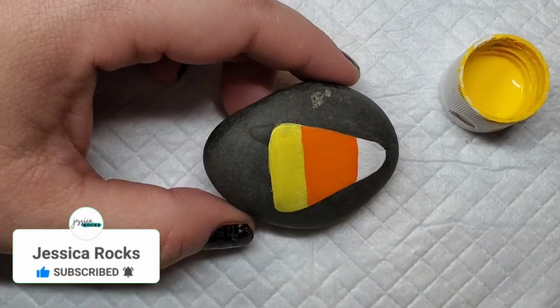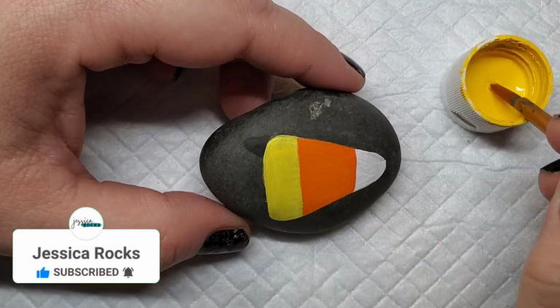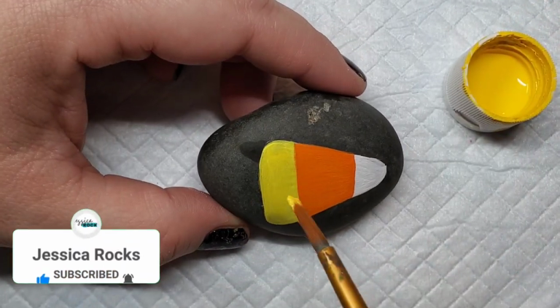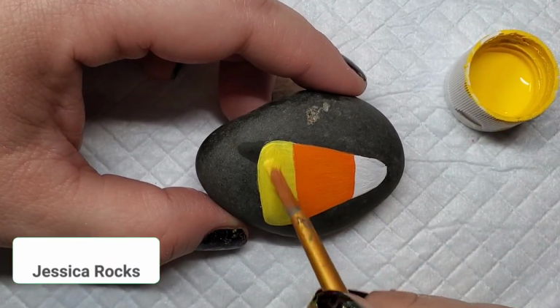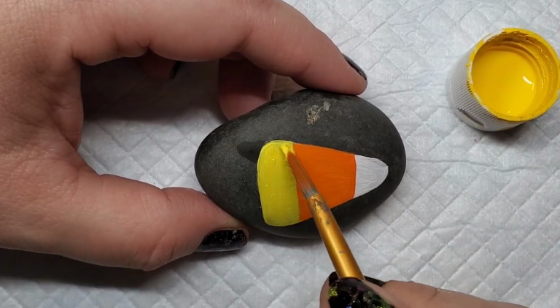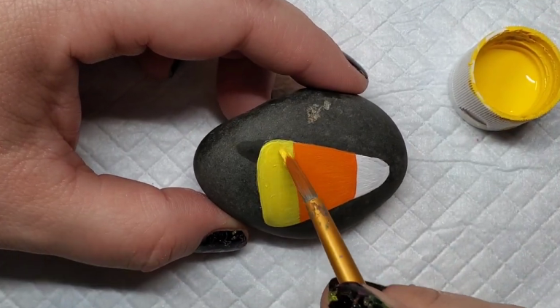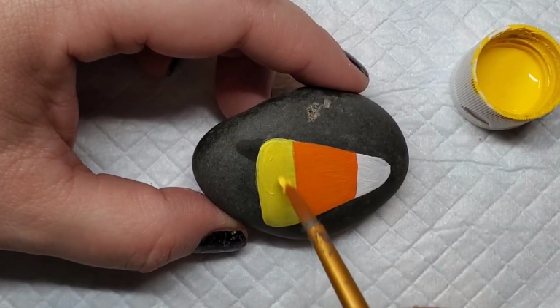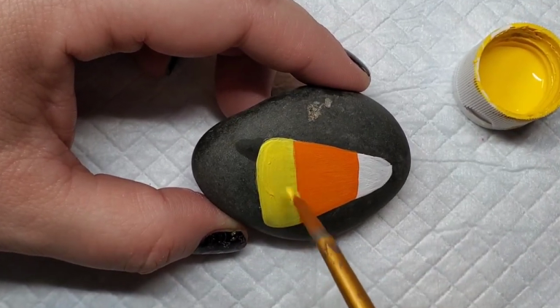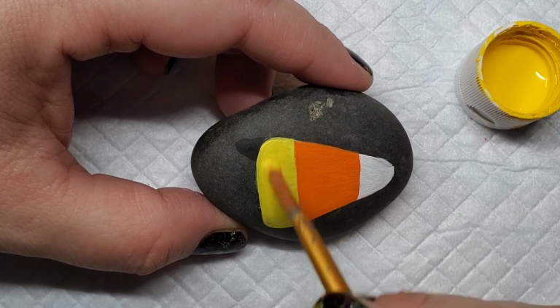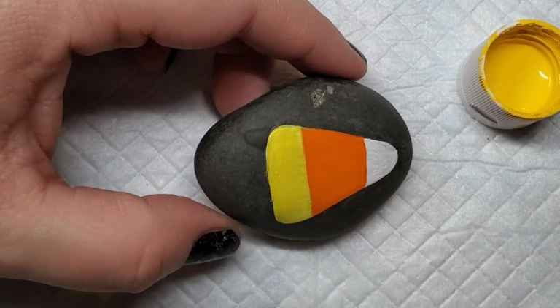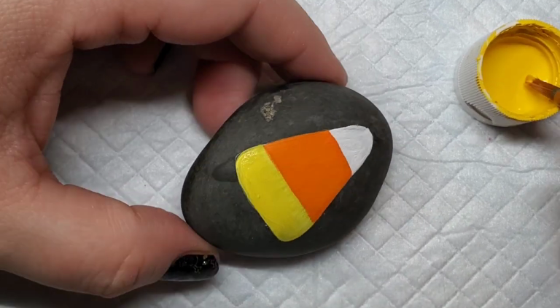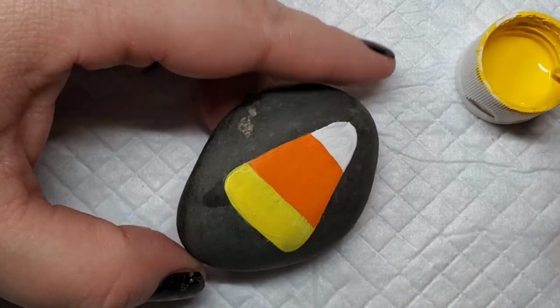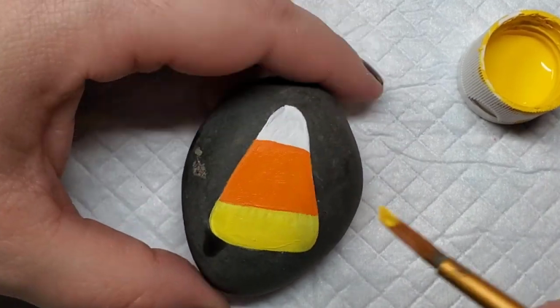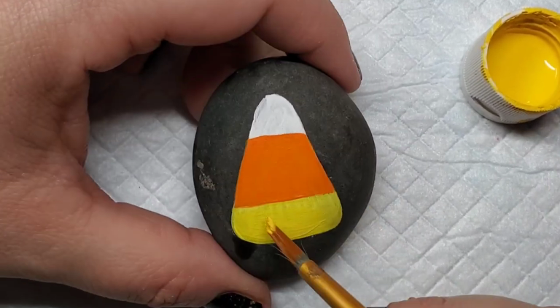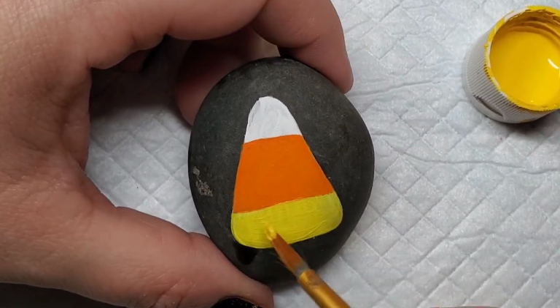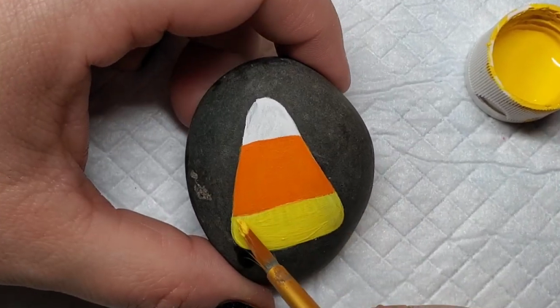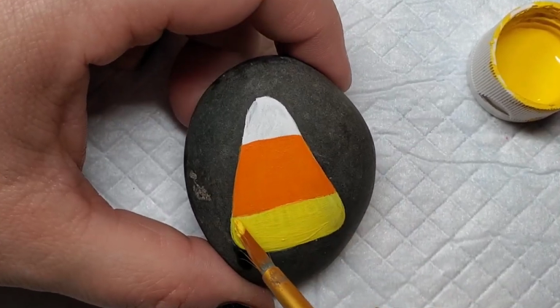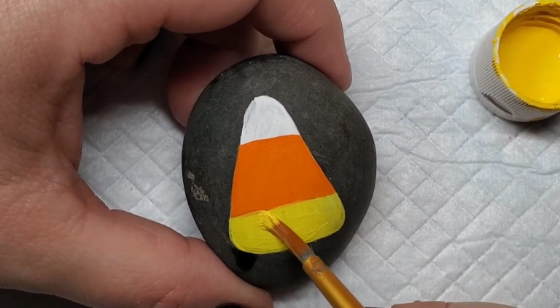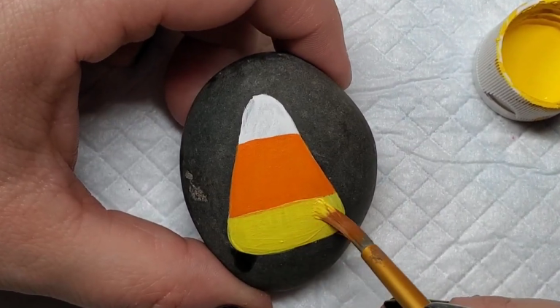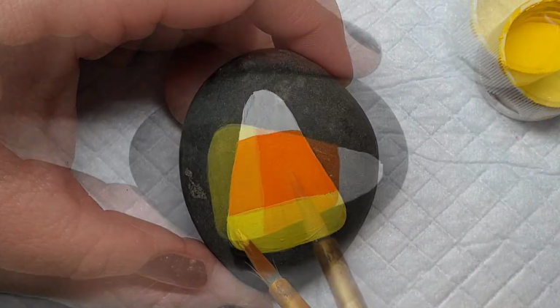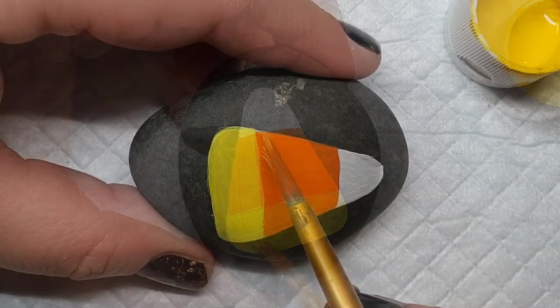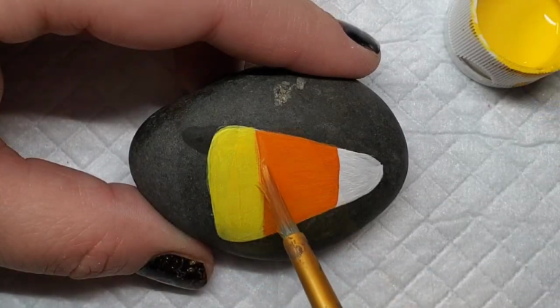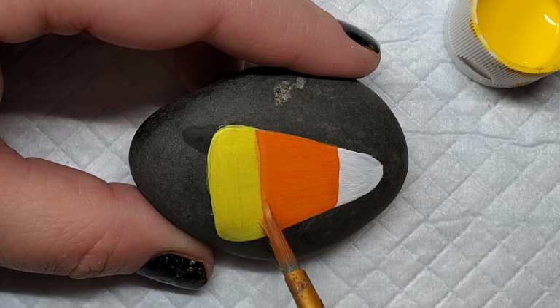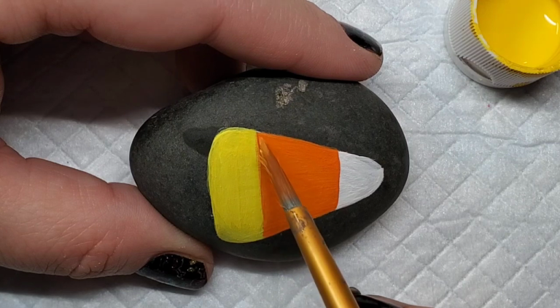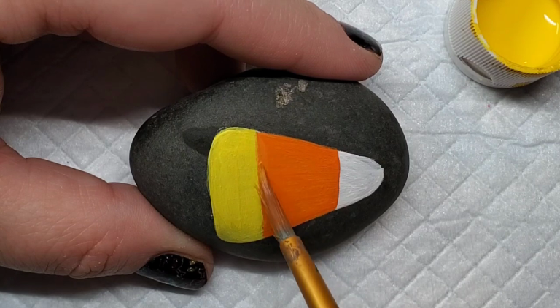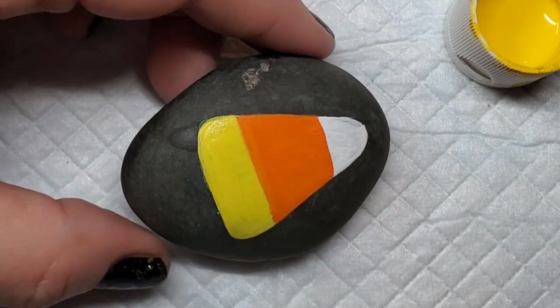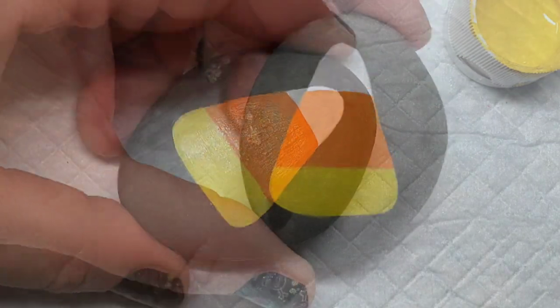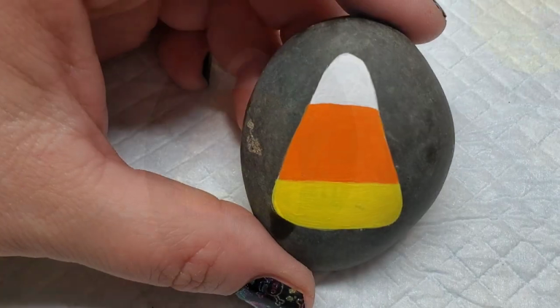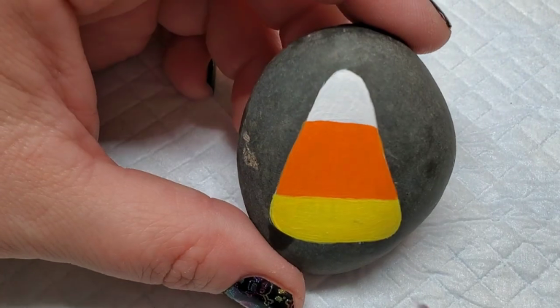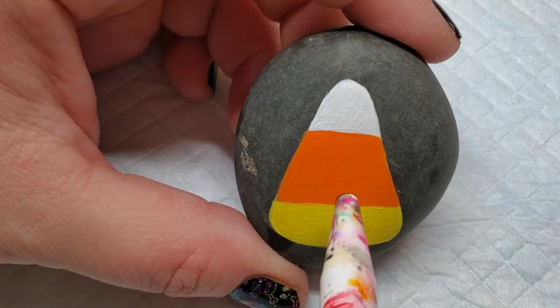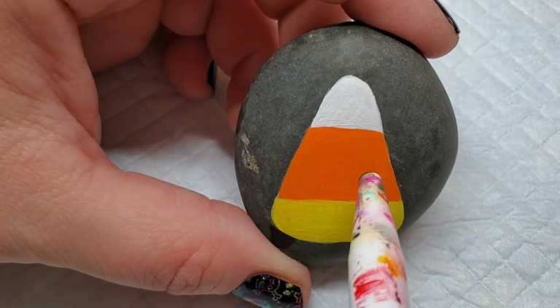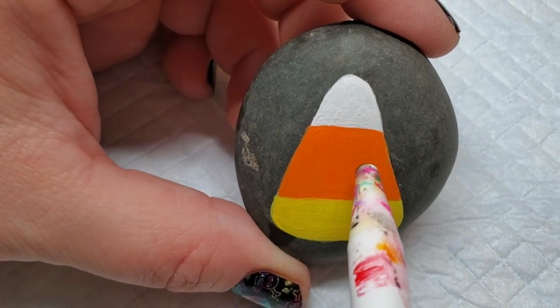My yellow was extra tricky — I think I needed at least three coats with some touch-ups to make sure there weren't brush lines. Totally okay. I'm smoothing out the line between the yellow and the orange there.